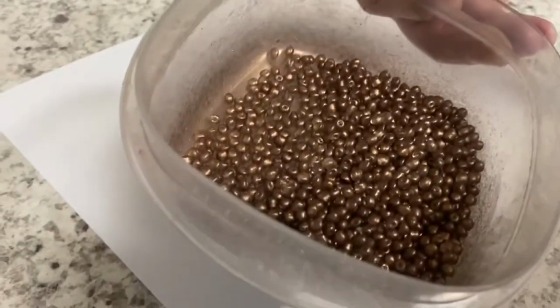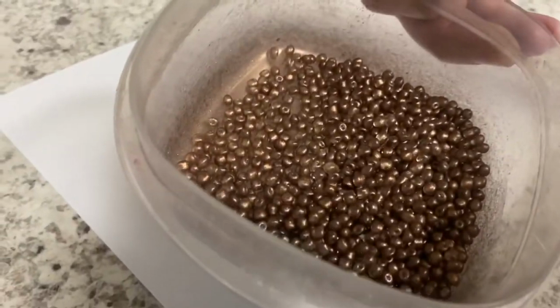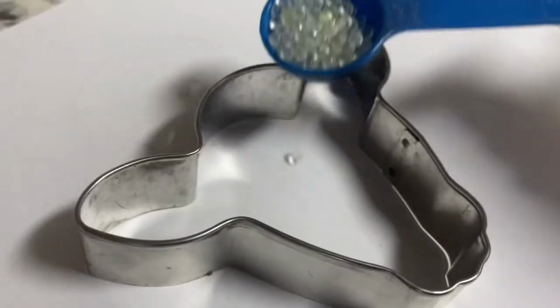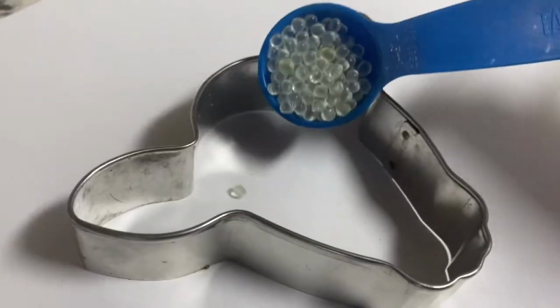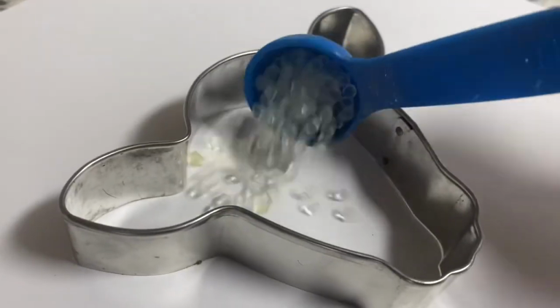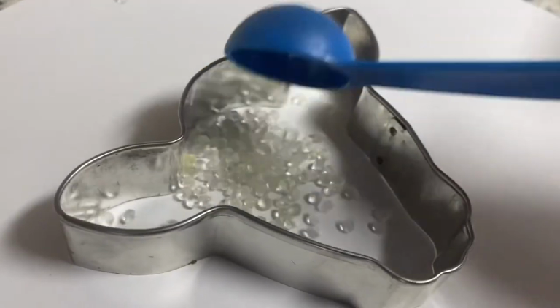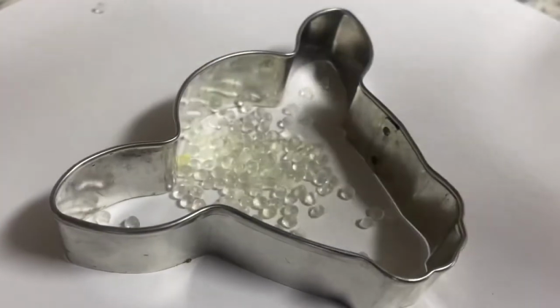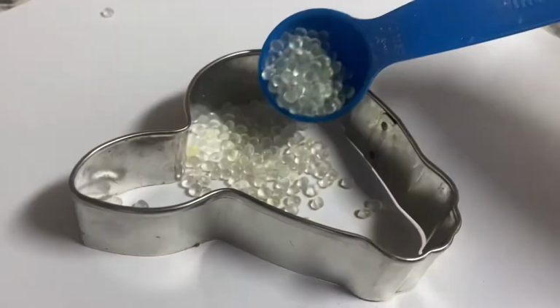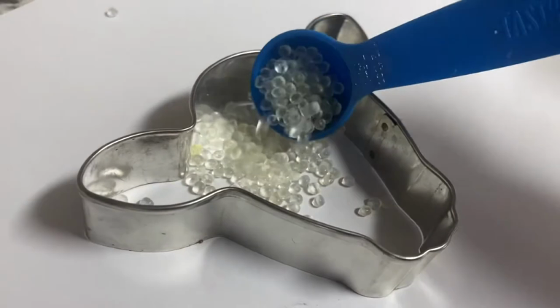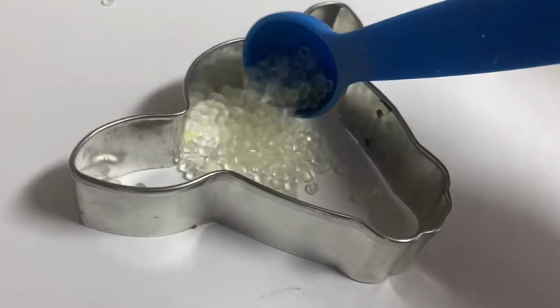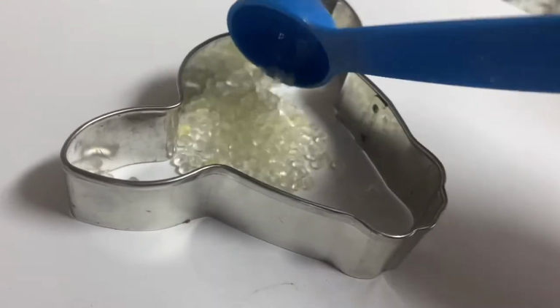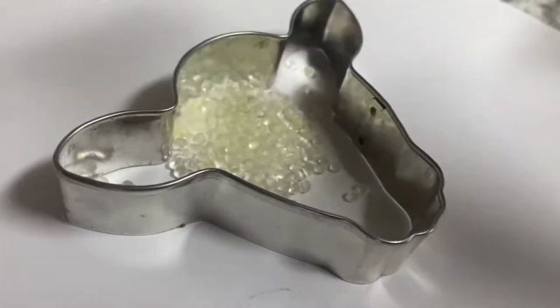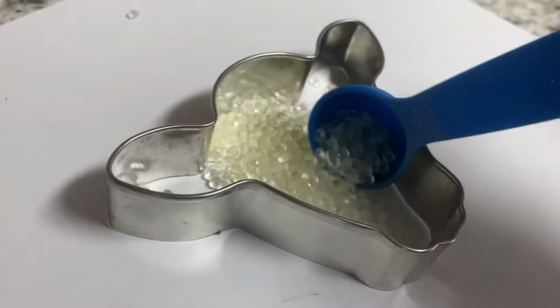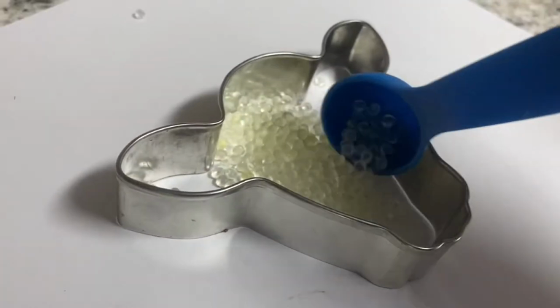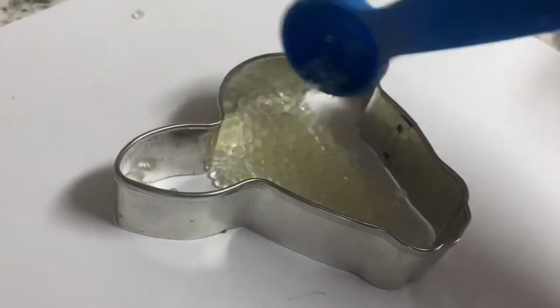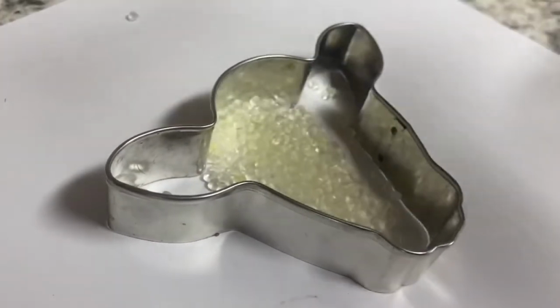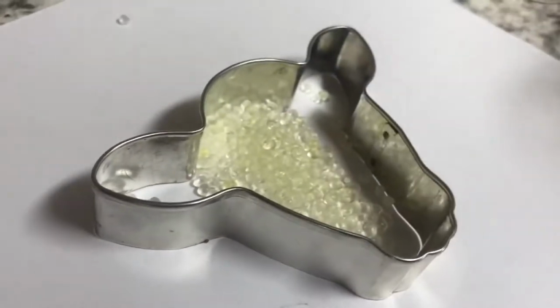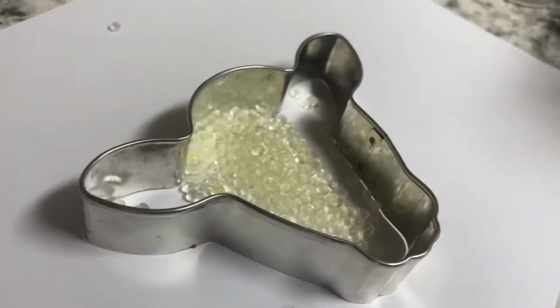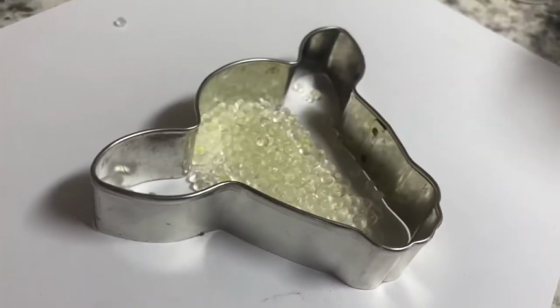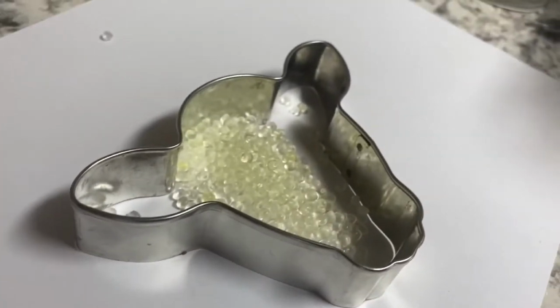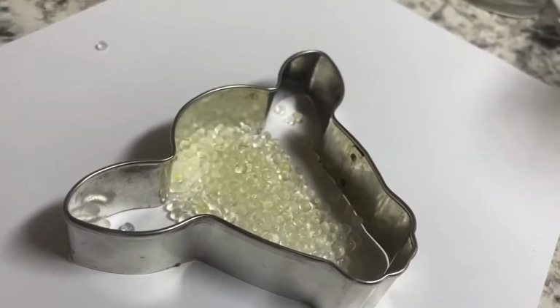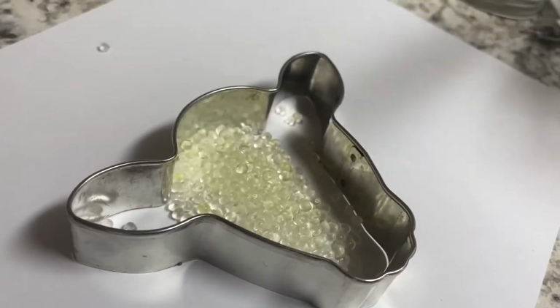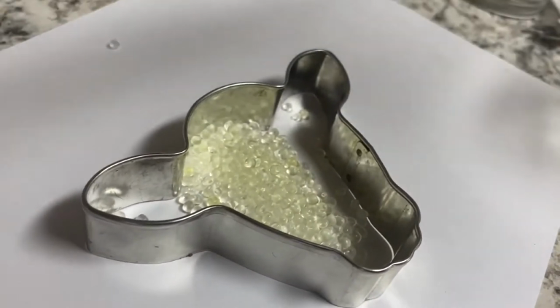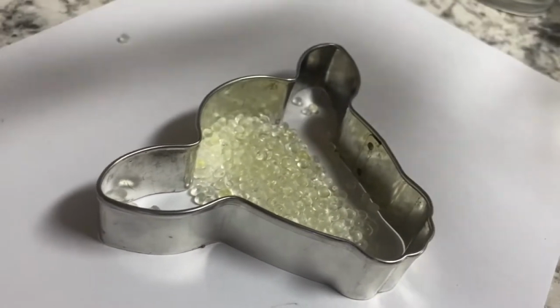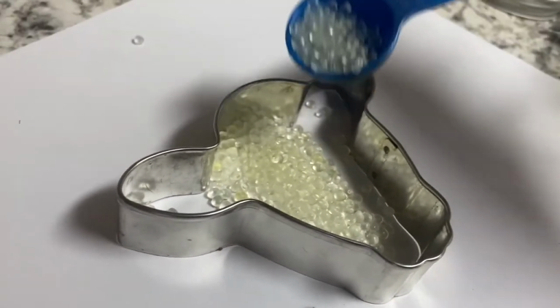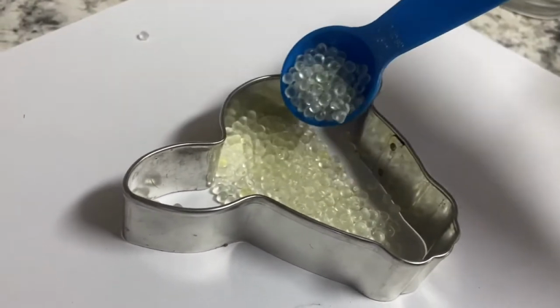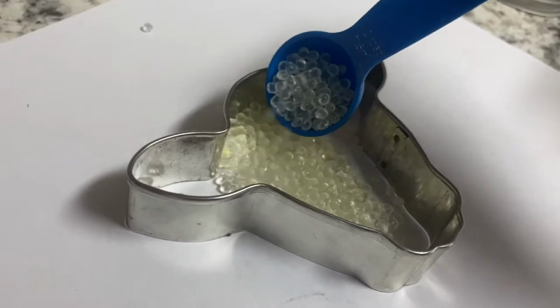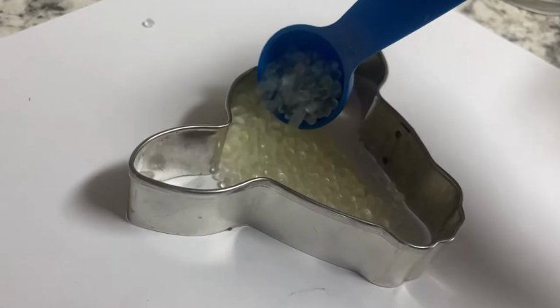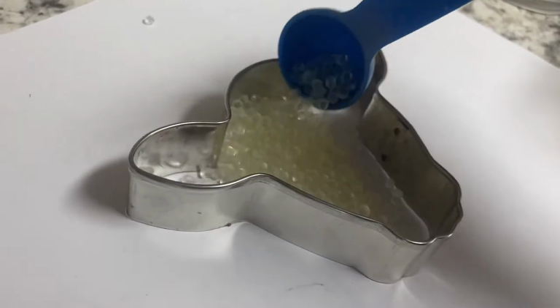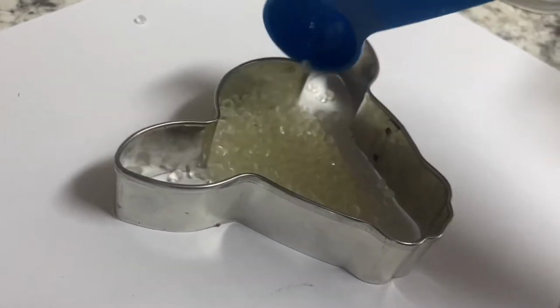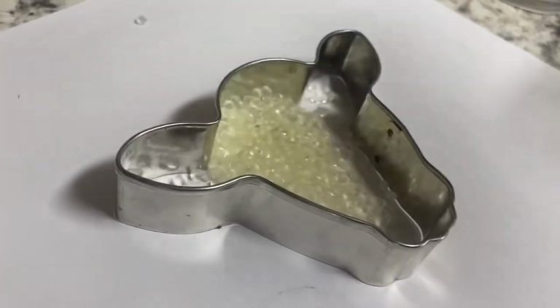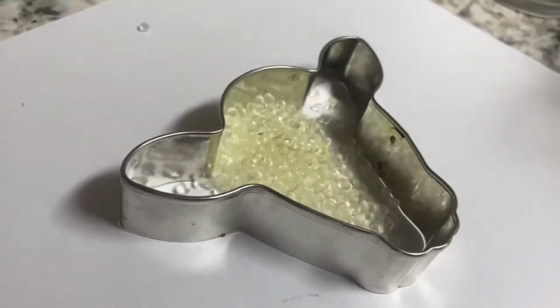For the last color, I'm not going to measure with the cards — I'm basically going through the middle of the cow shape, and if I need to add more beads later I will.